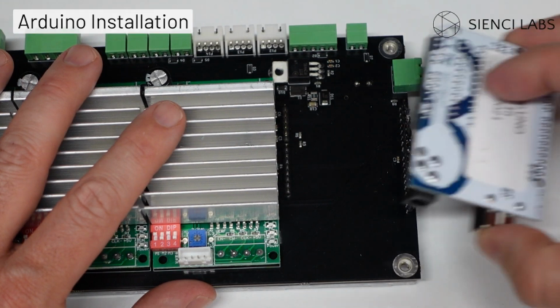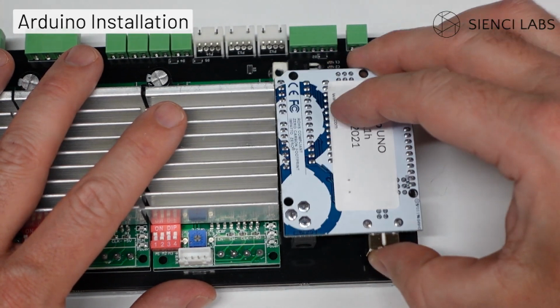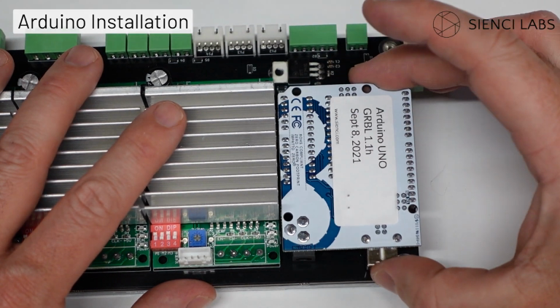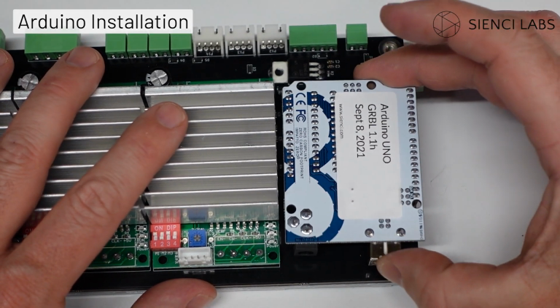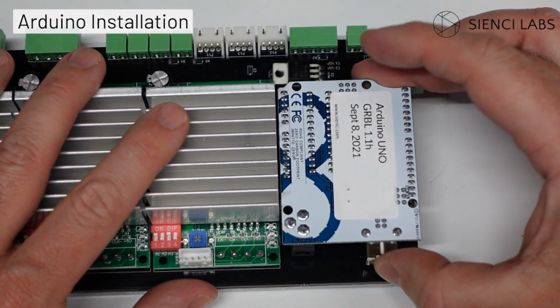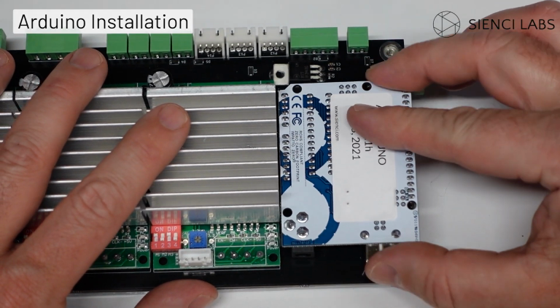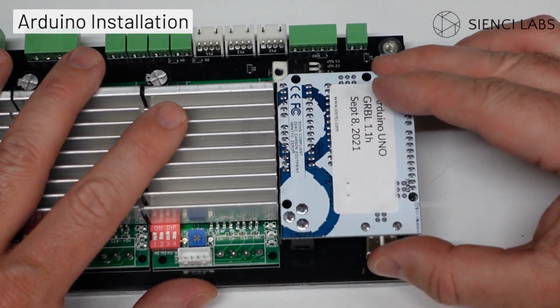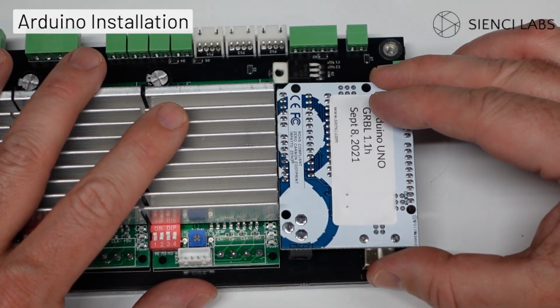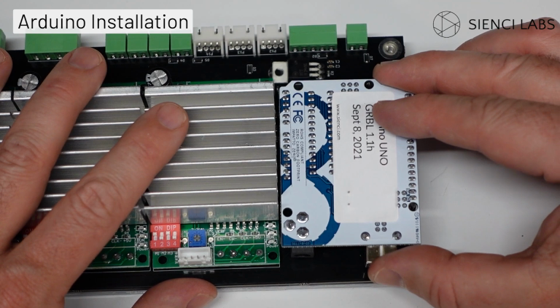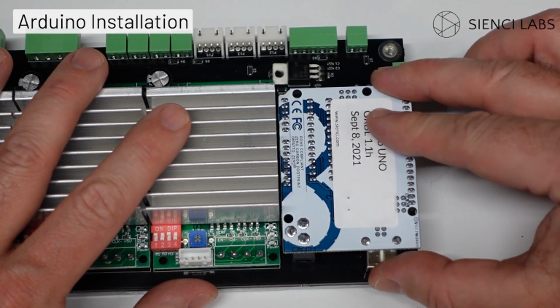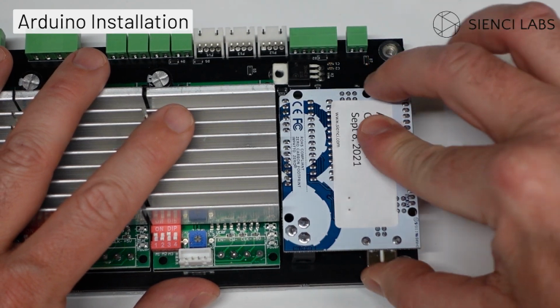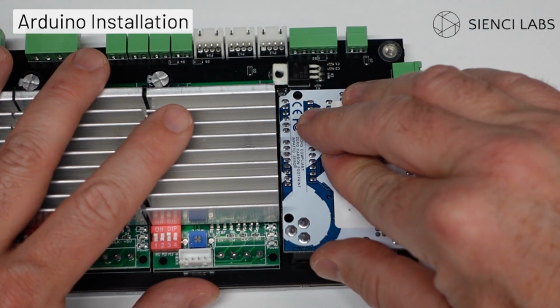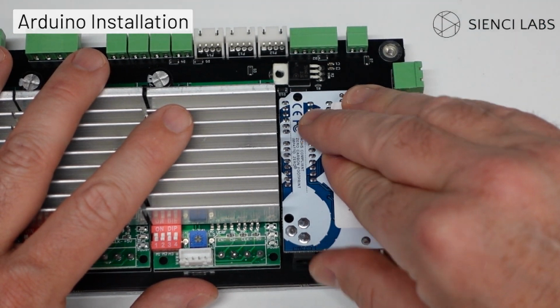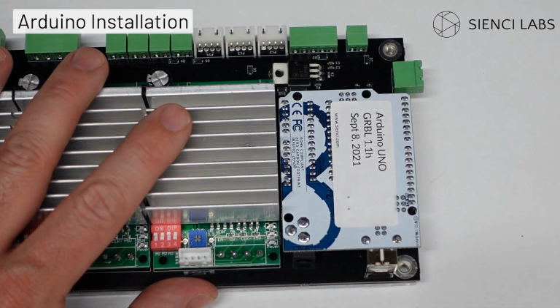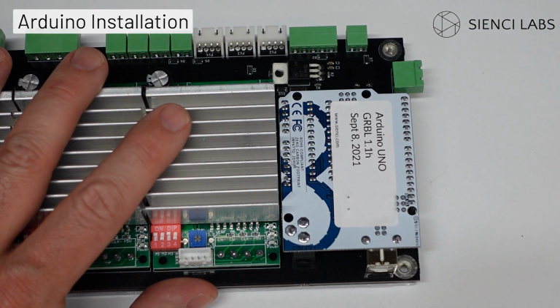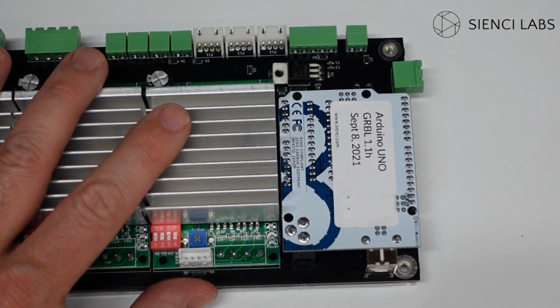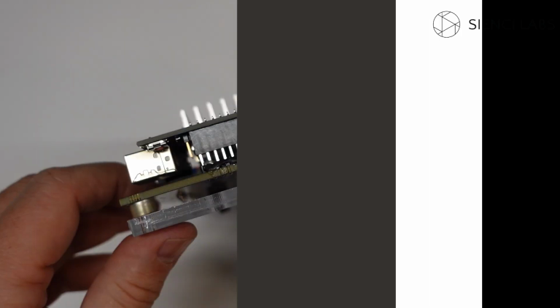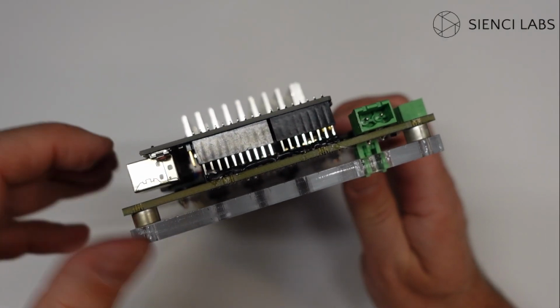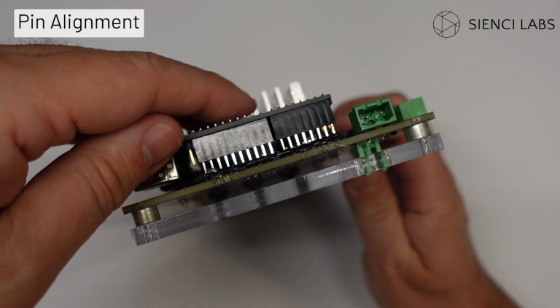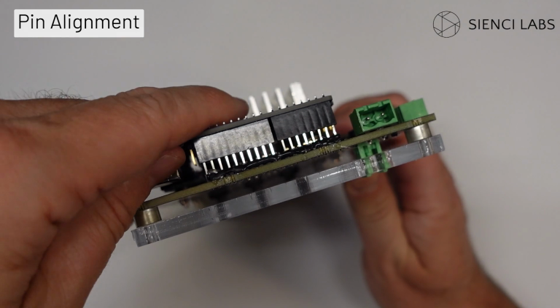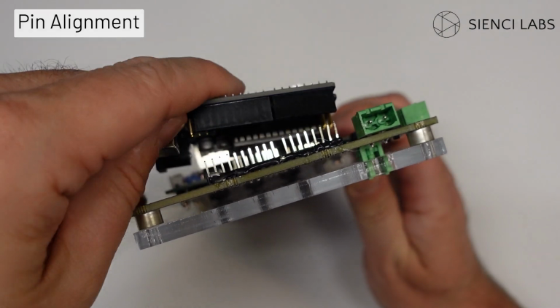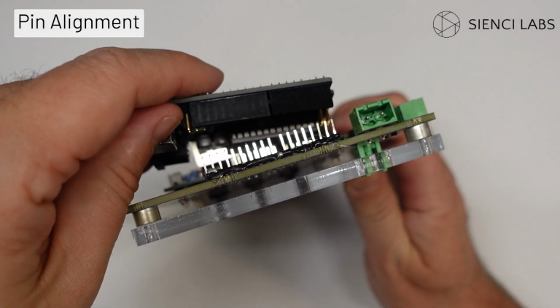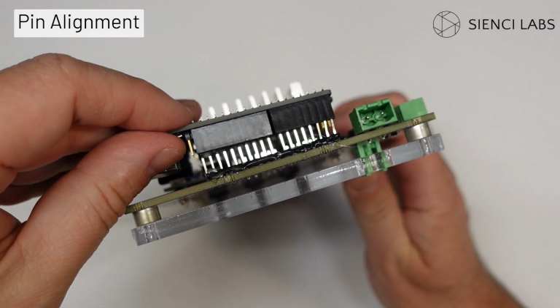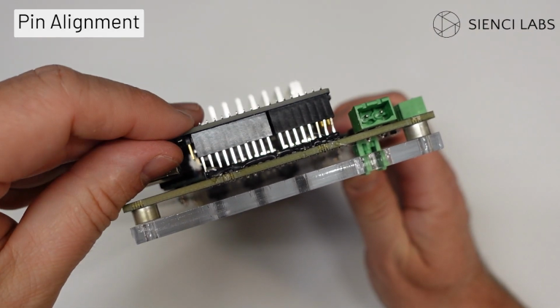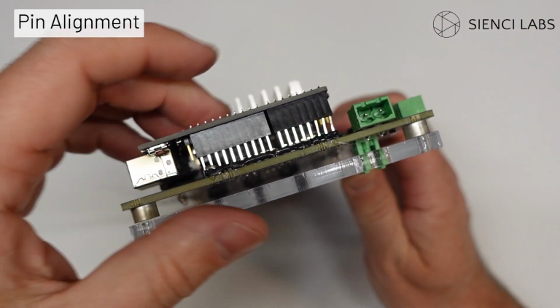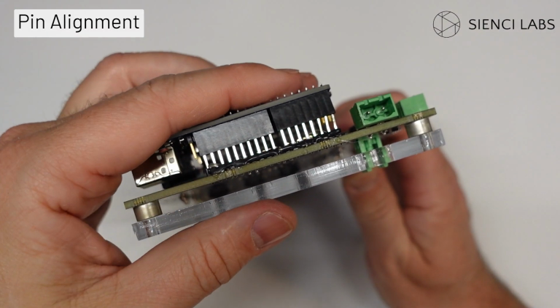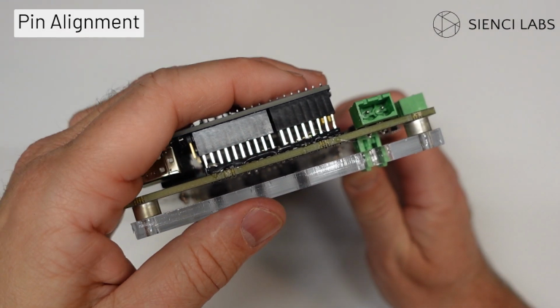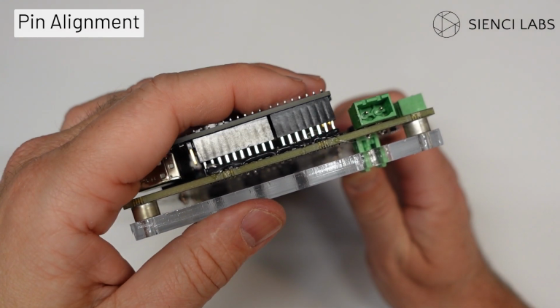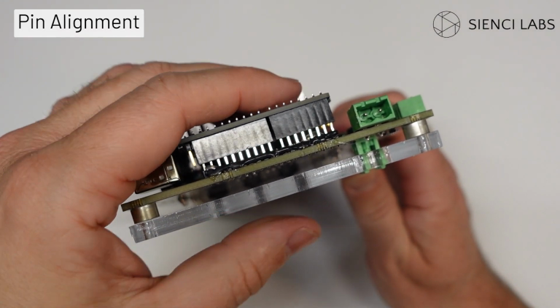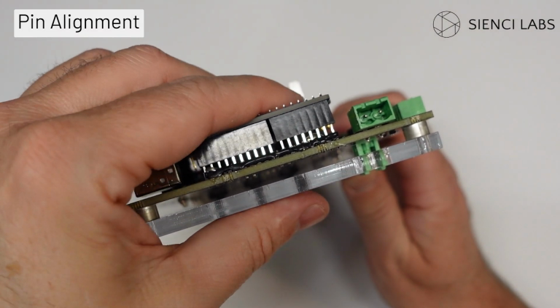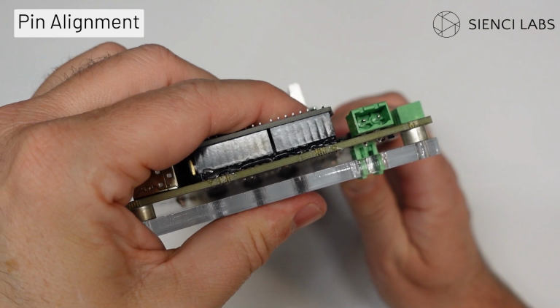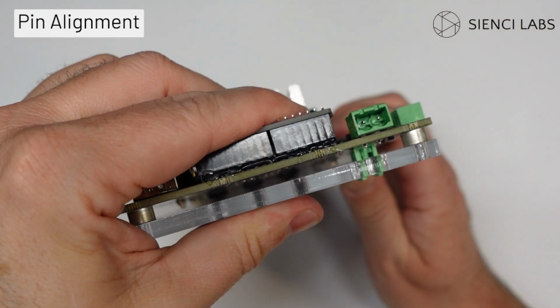You can now install your new Arduino by placing it onto the pins. Take extra care with the installation to make sure all pins are aligned correctly. The board won't work if it isn't.